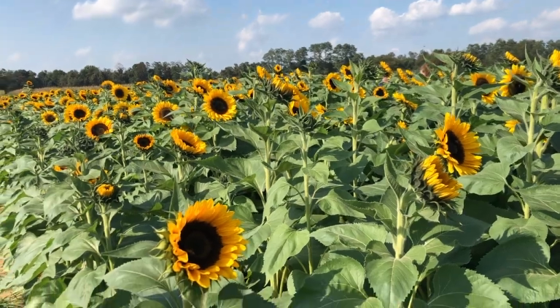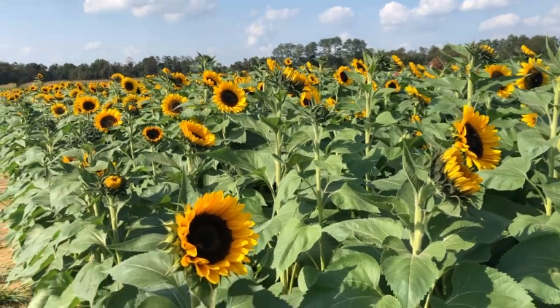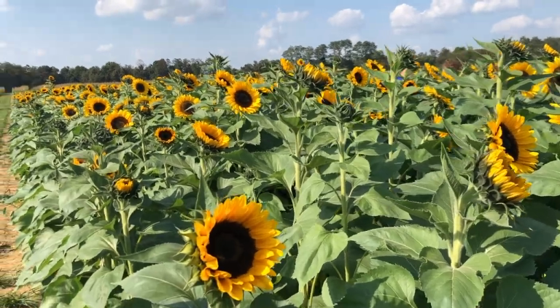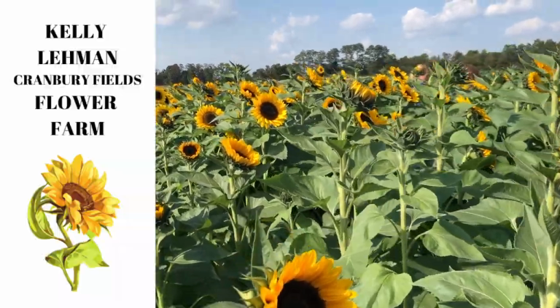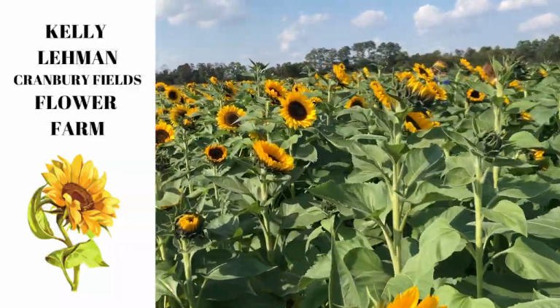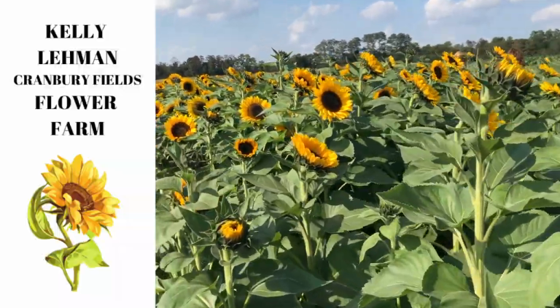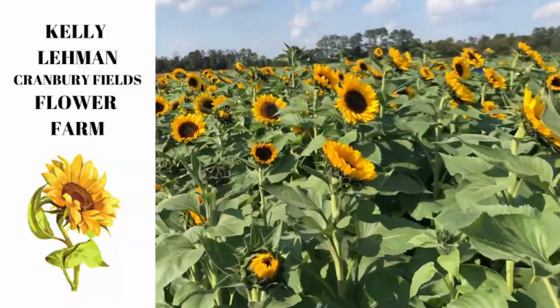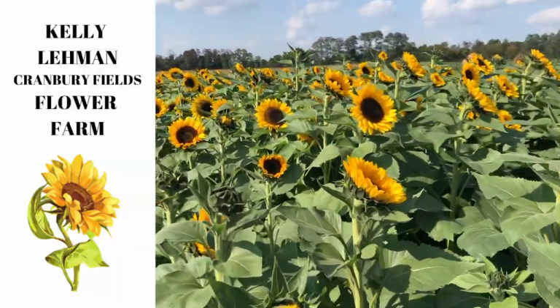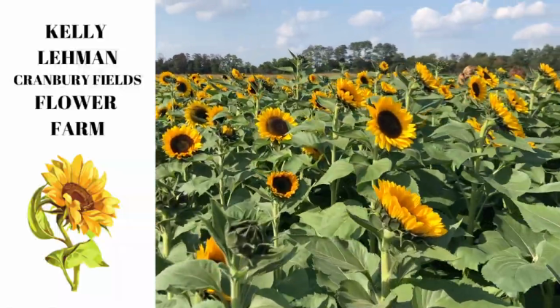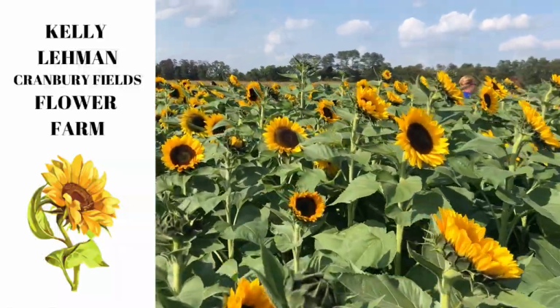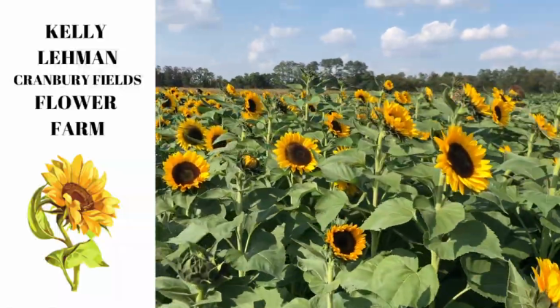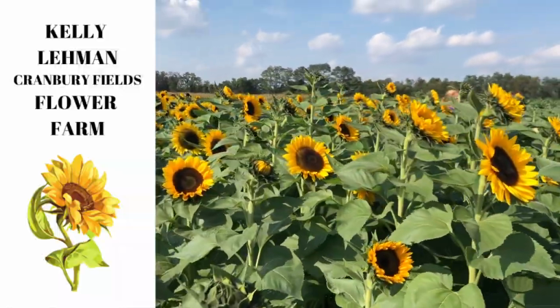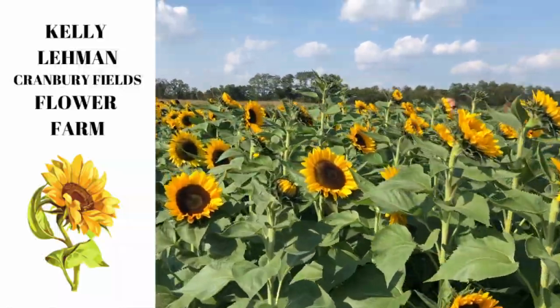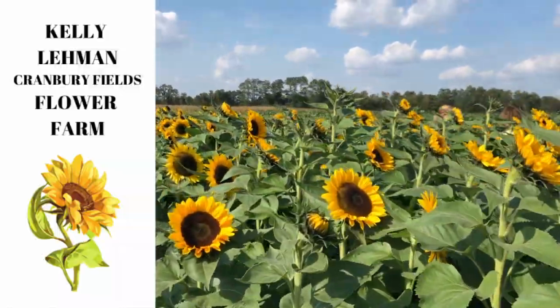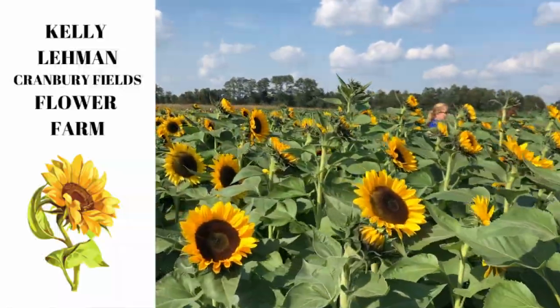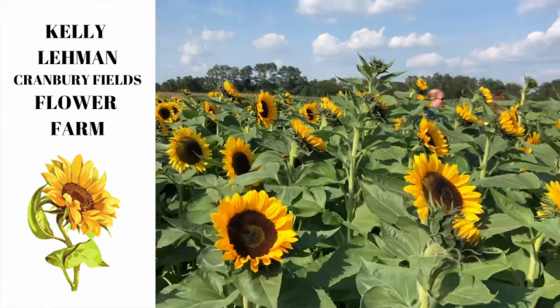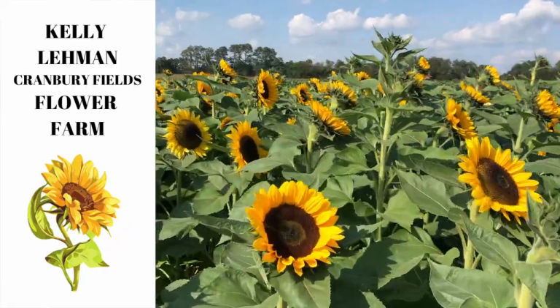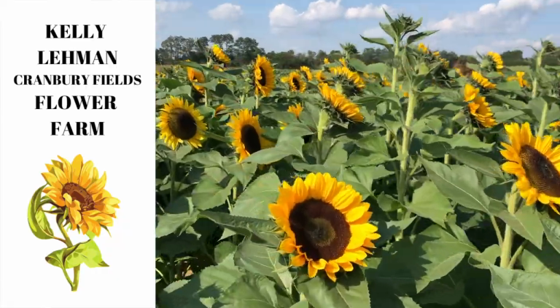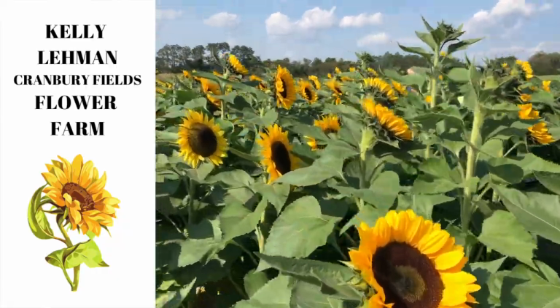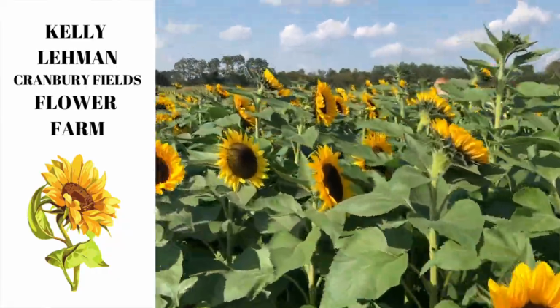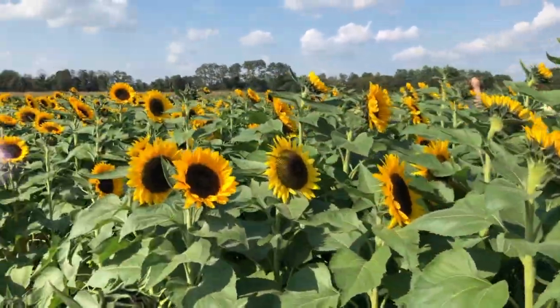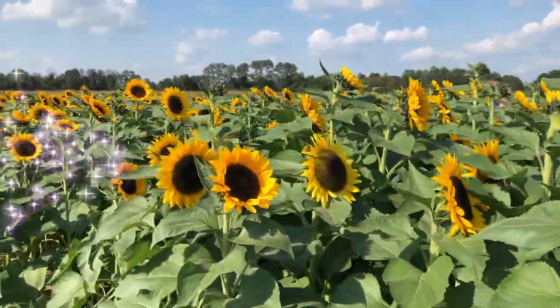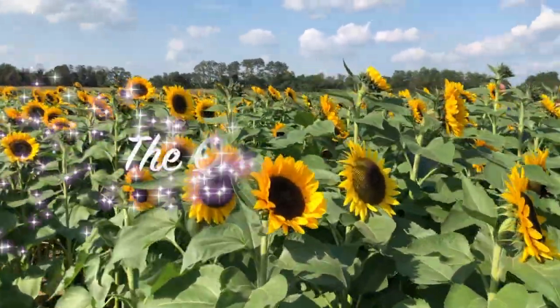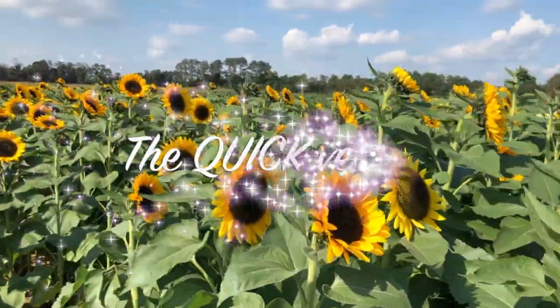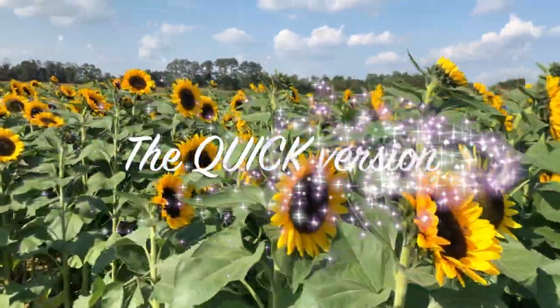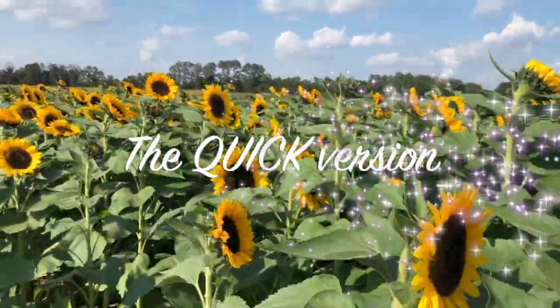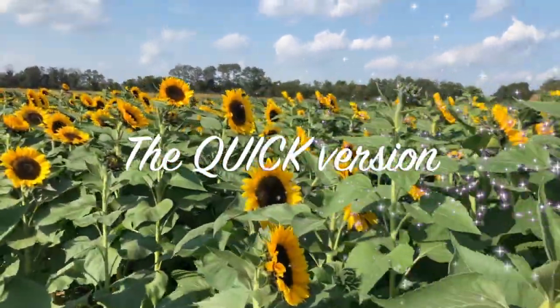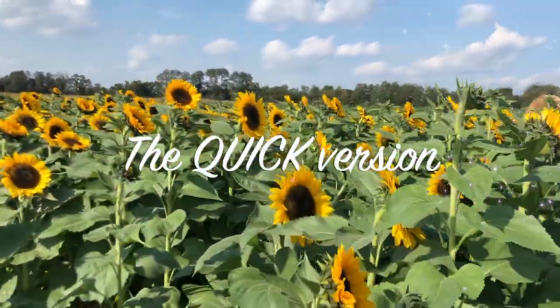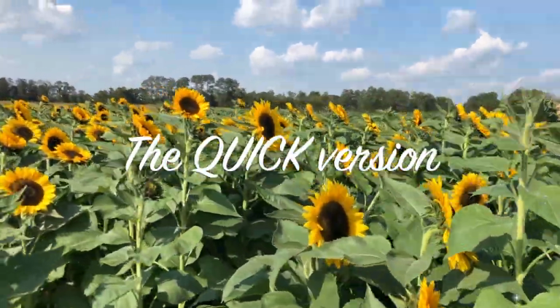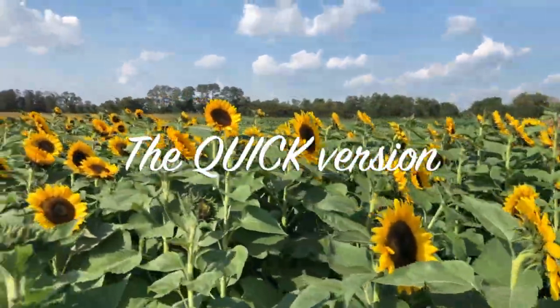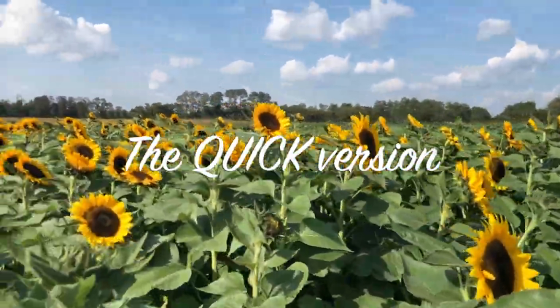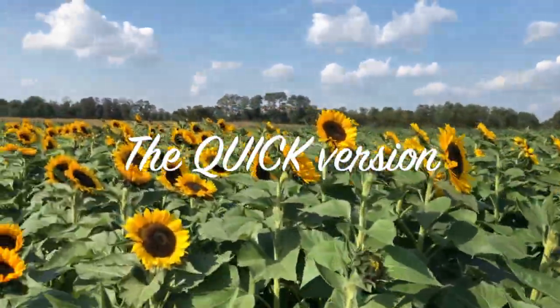Hey Flower Tribe! It's Kelly Lehman from Cranberry Fields Flower Farm and today I wanted to give you the quick version of how to grow a sunflower from seed.